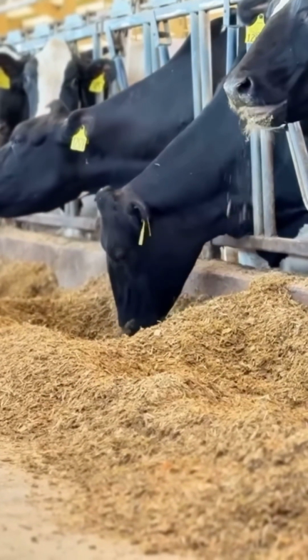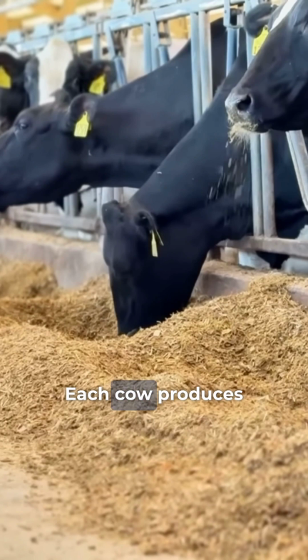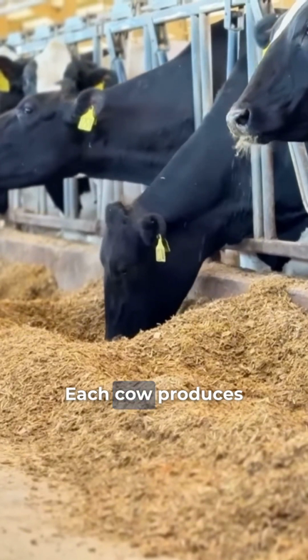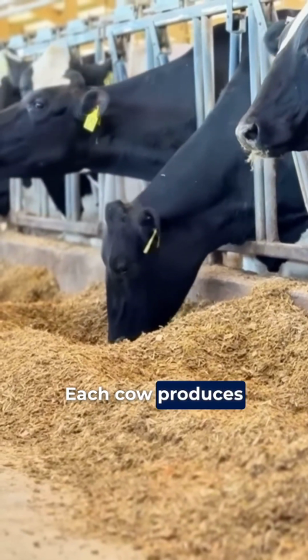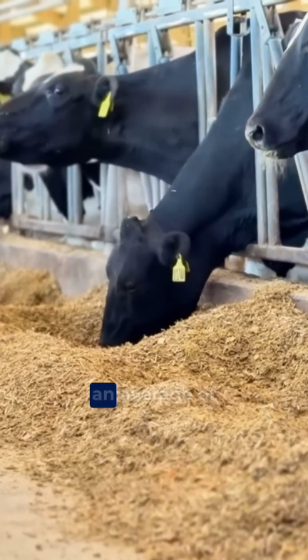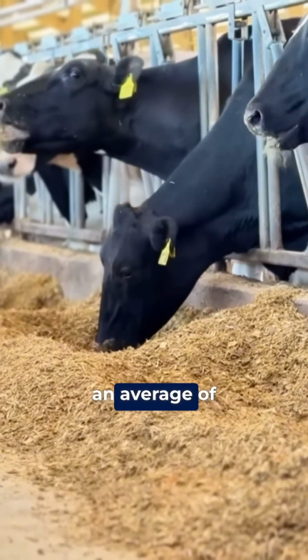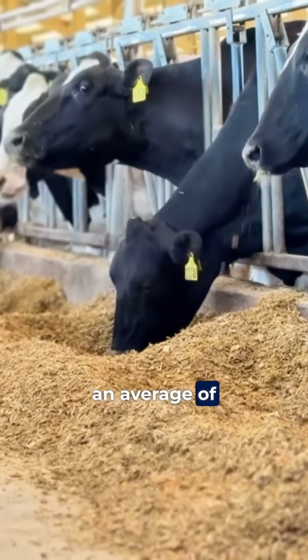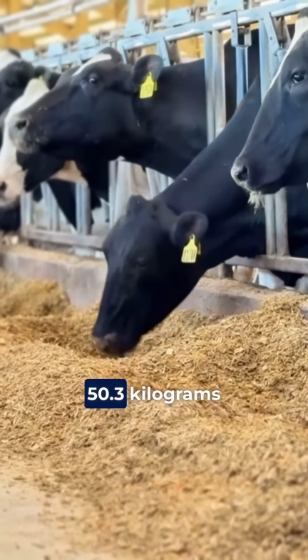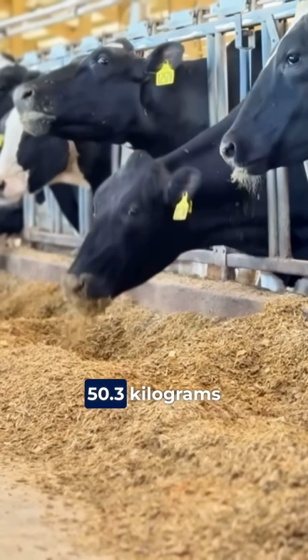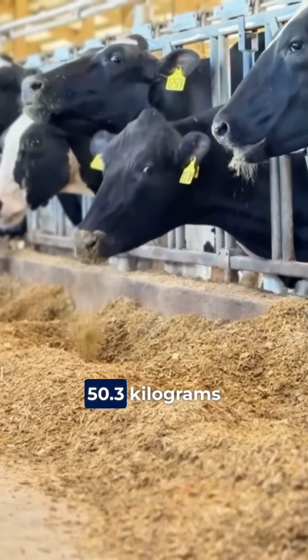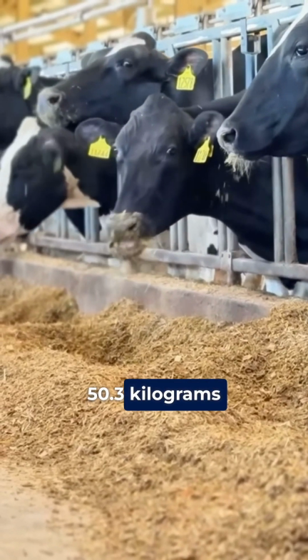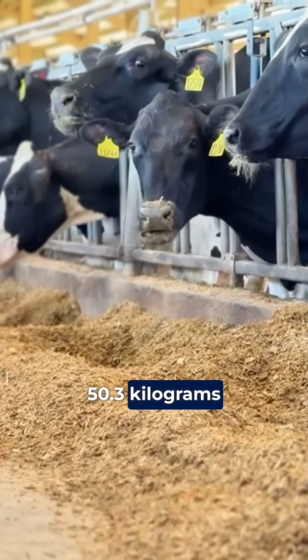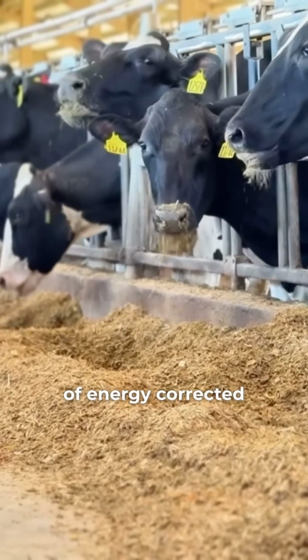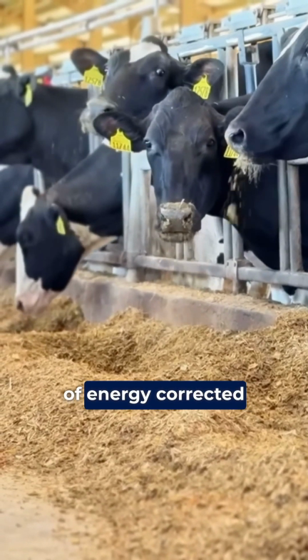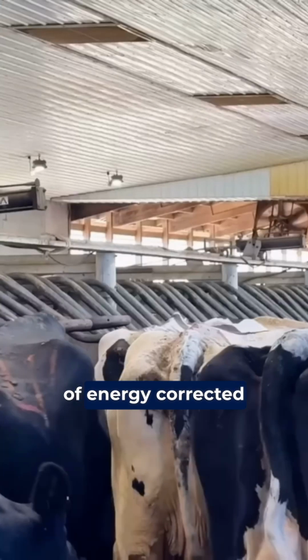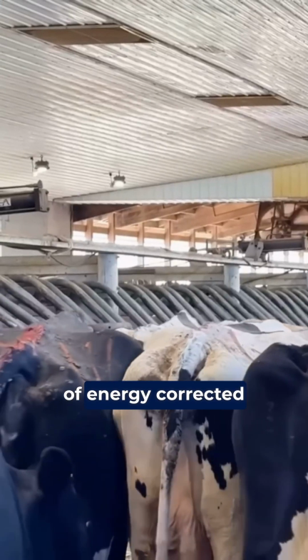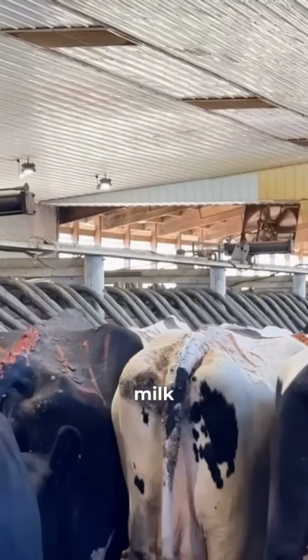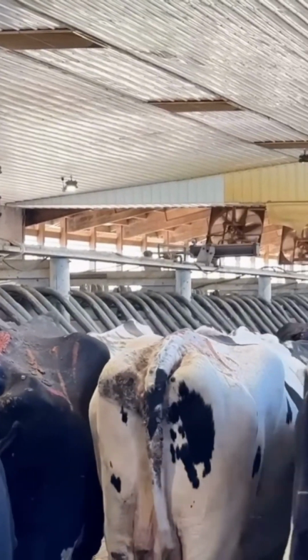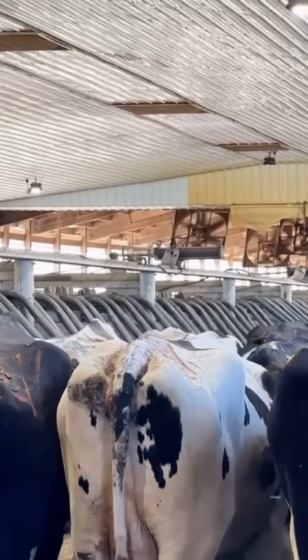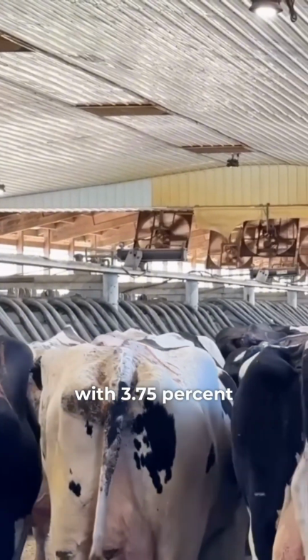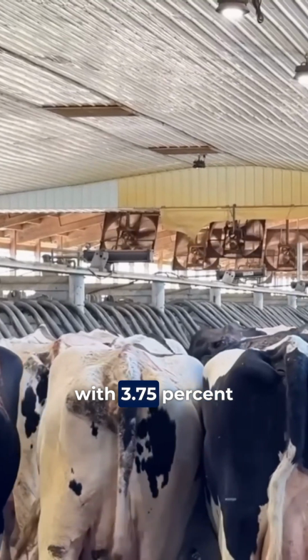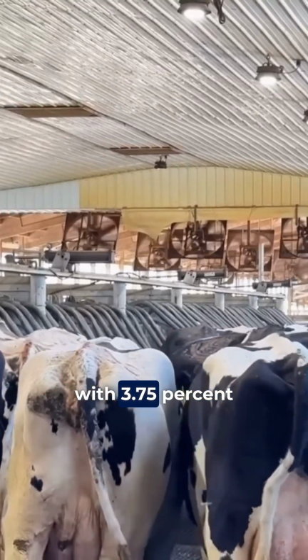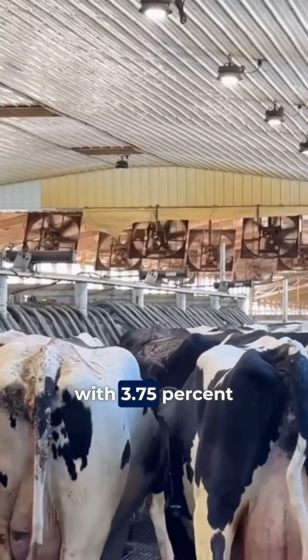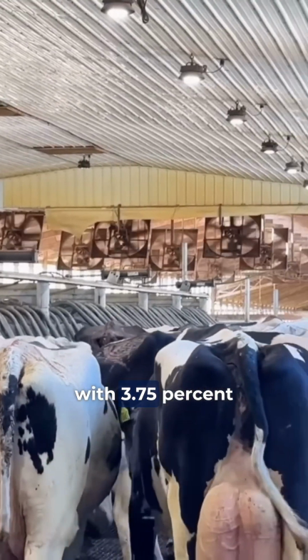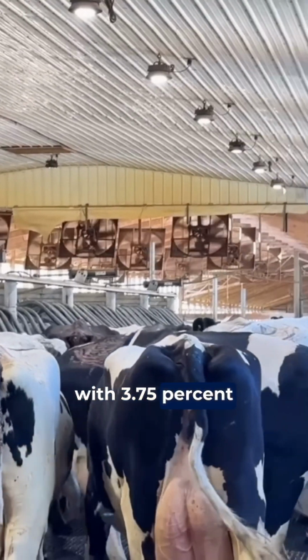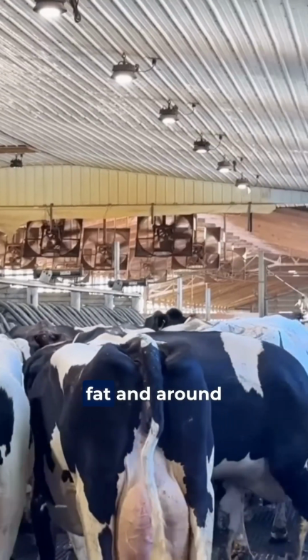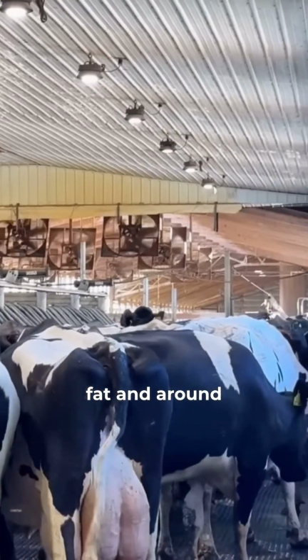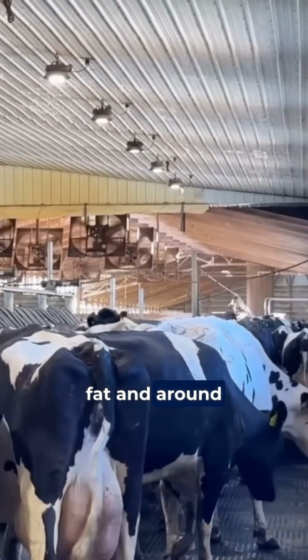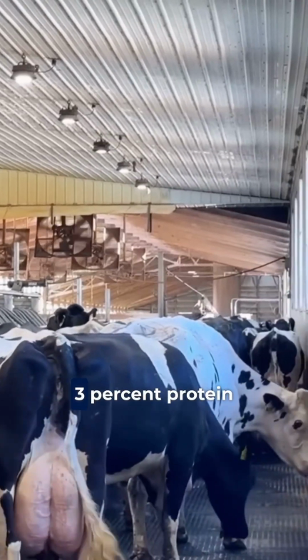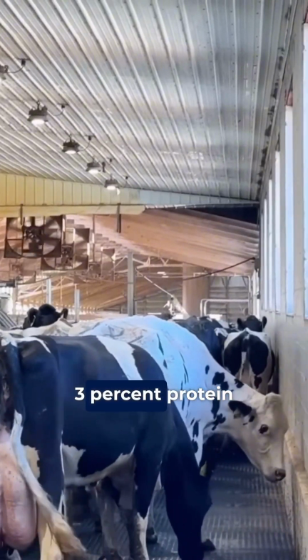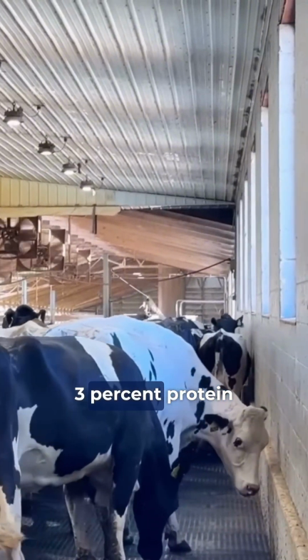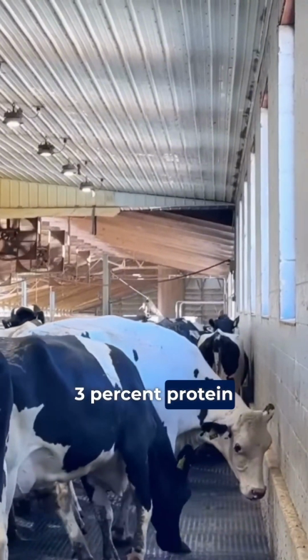Each cow produces an average of 50.3 kilograms of energy-corrected milk, with 3.75 percent fat and around 3 percent protein.